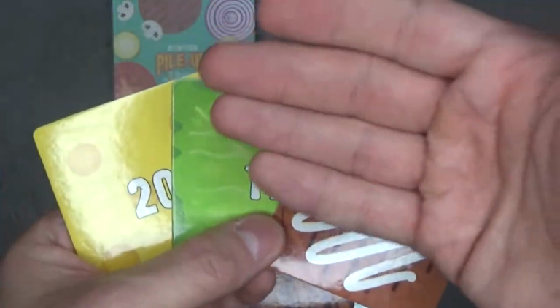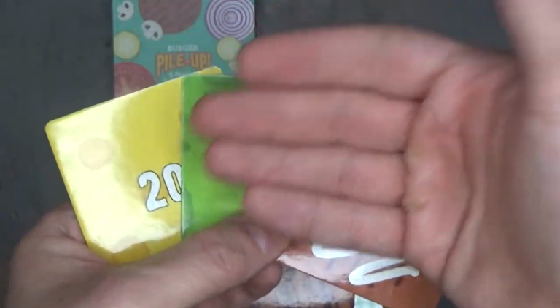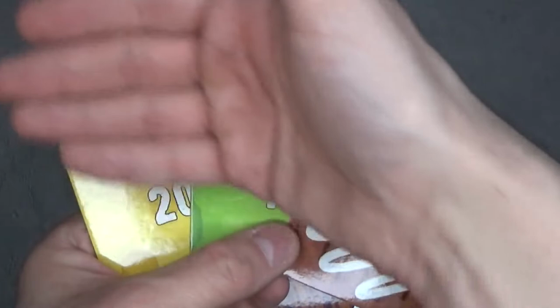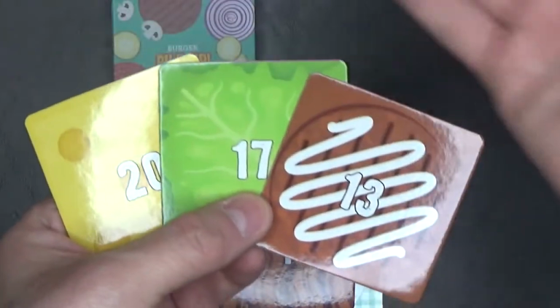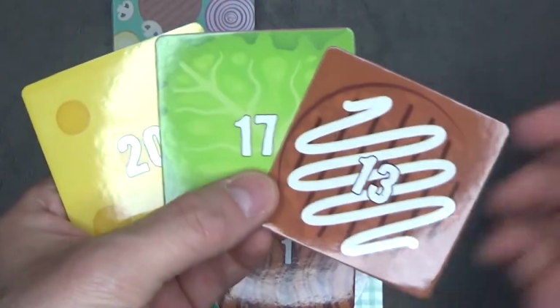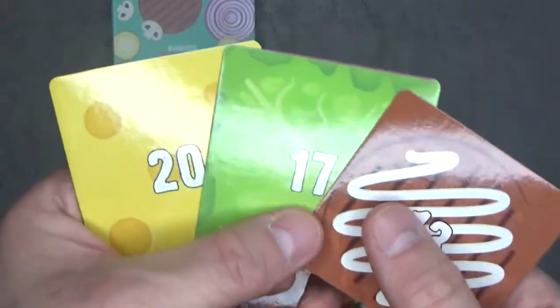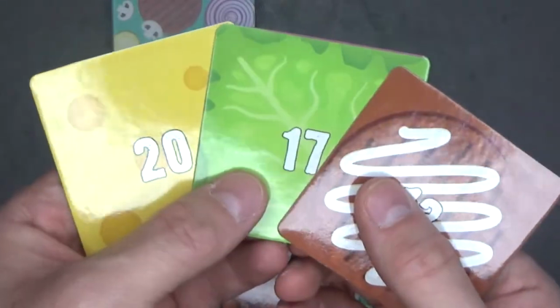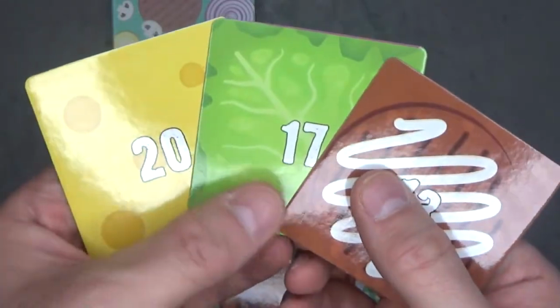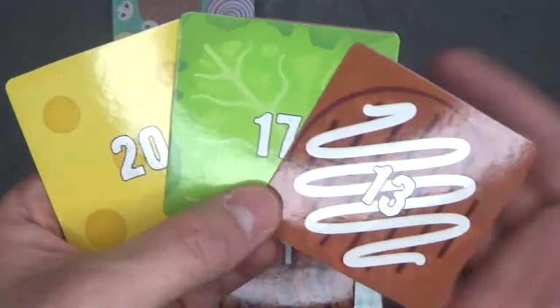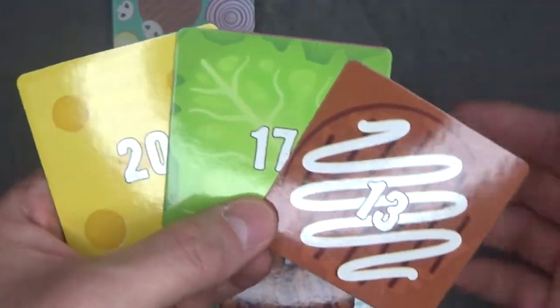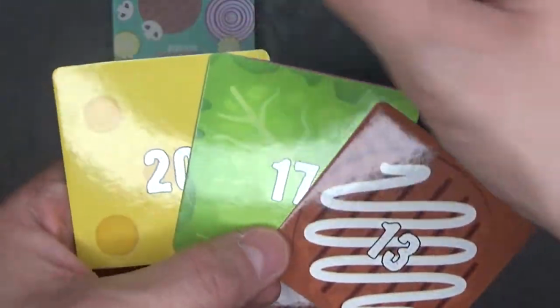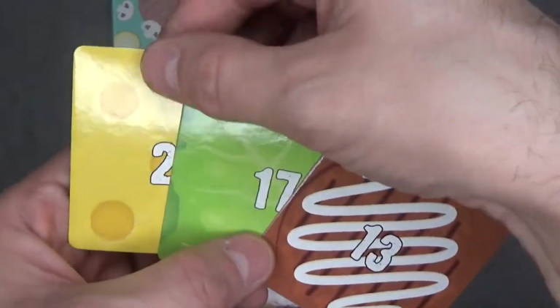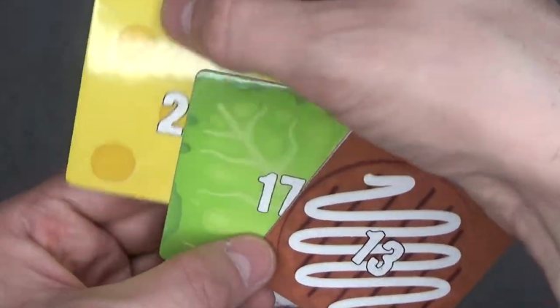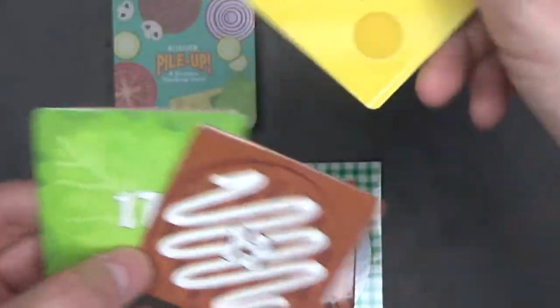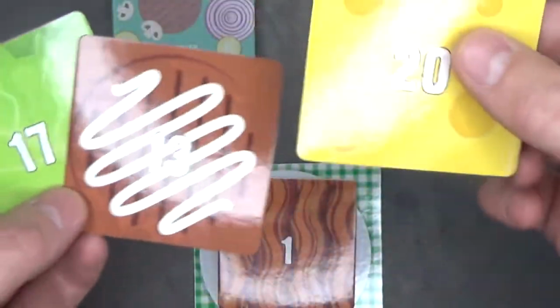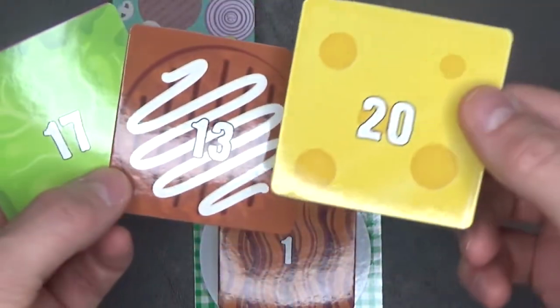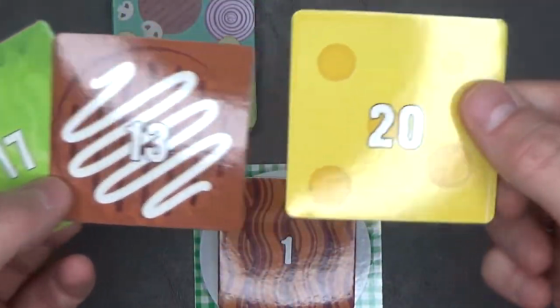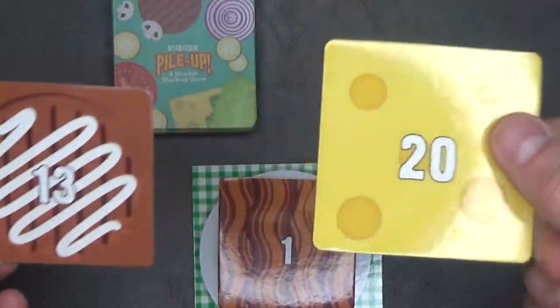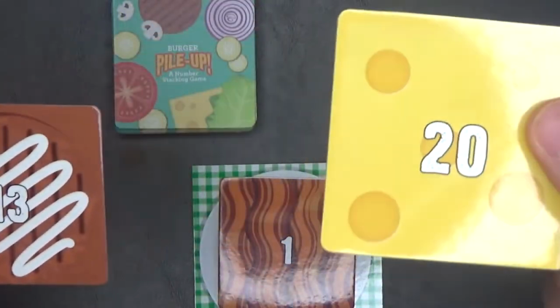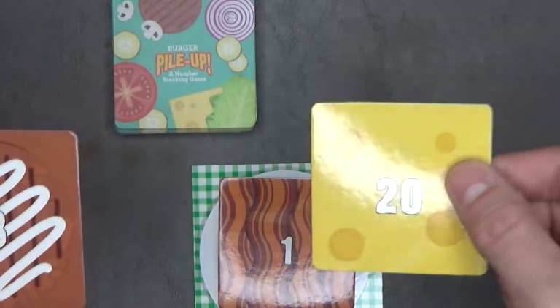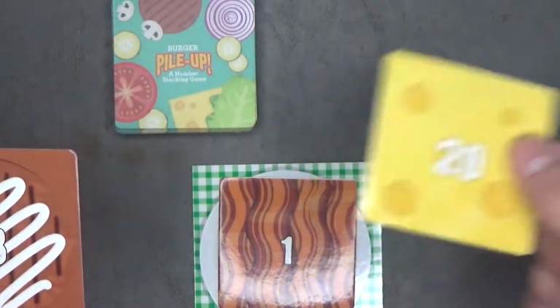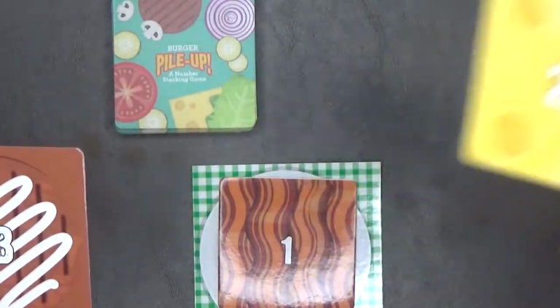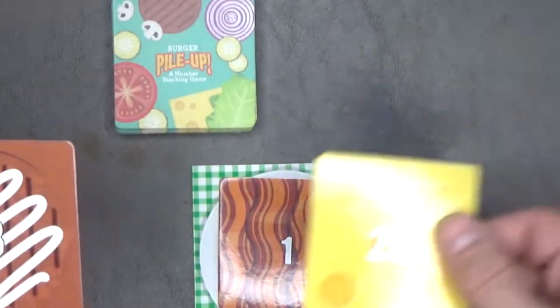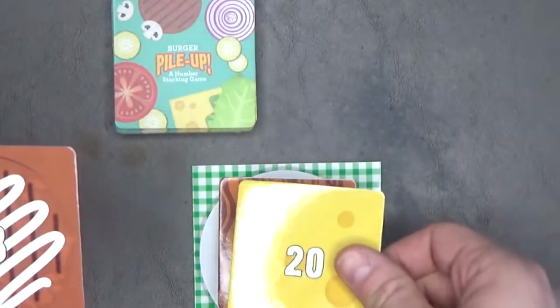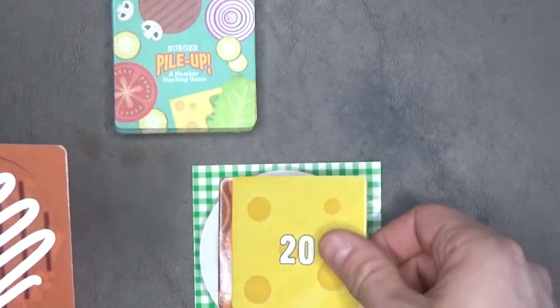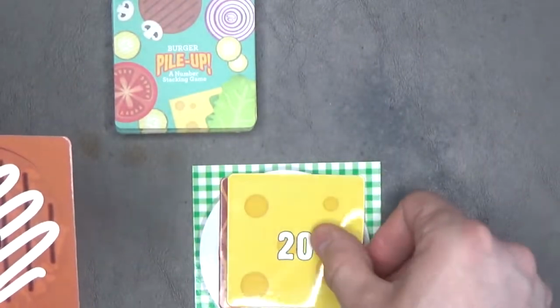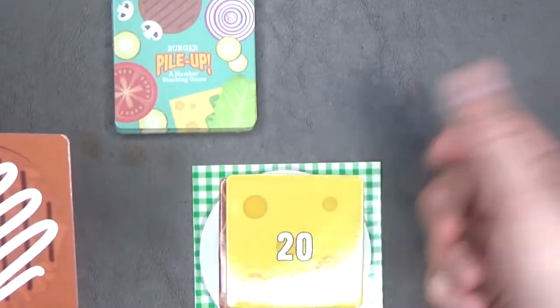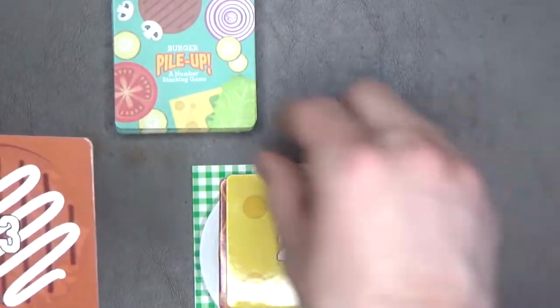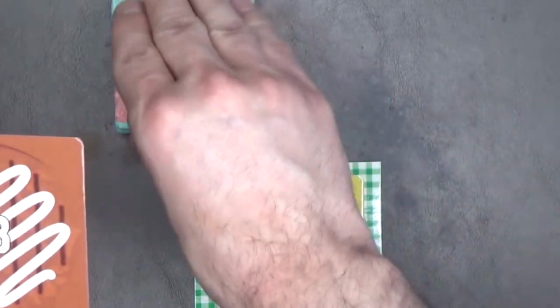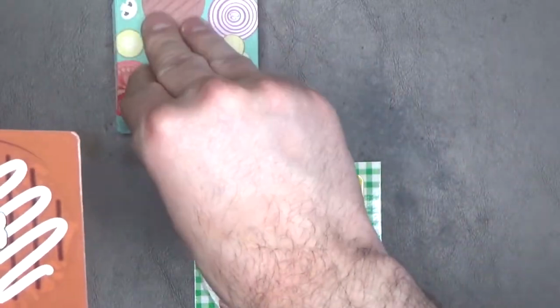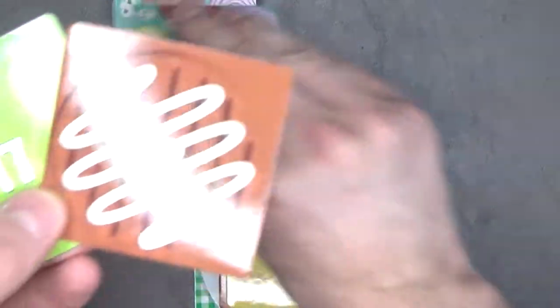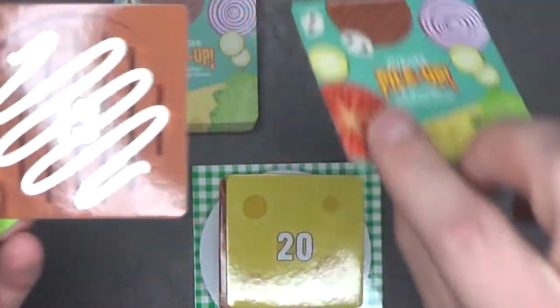Now my turn is over. All the other players have gone and it's my turn again. This time I'm gonna play this one — the number 20. 20 is higher than one, so I can play it and I'll draw a new card.